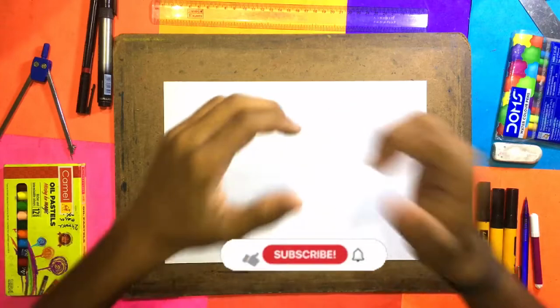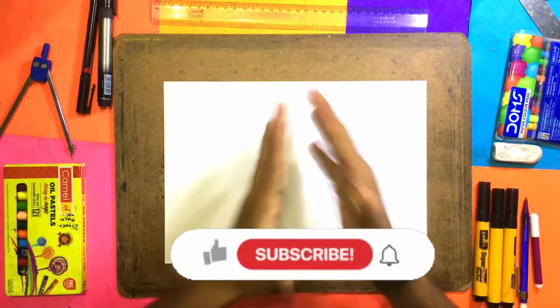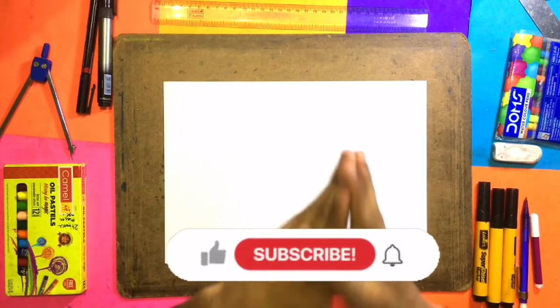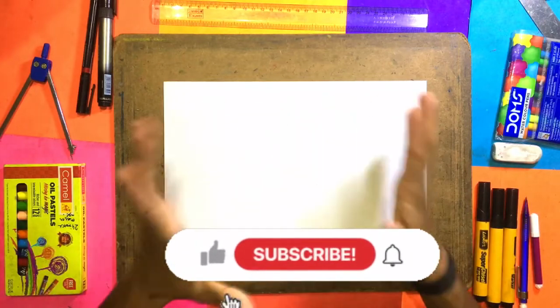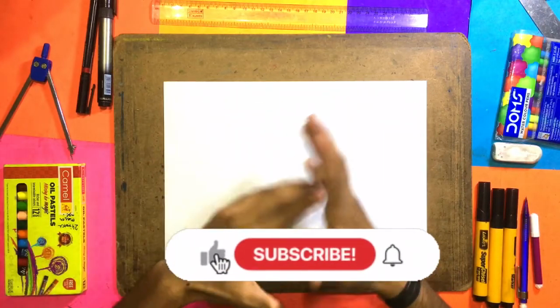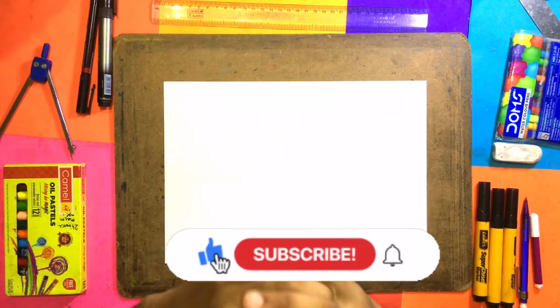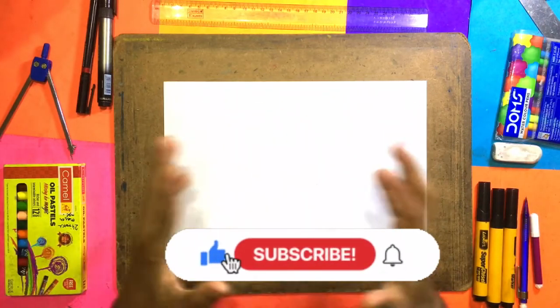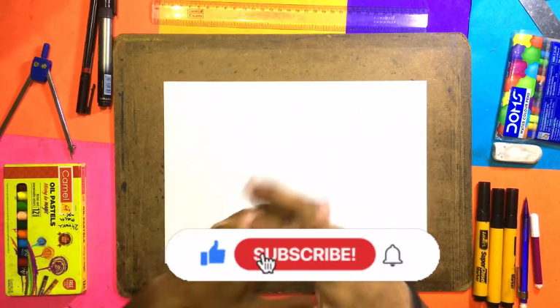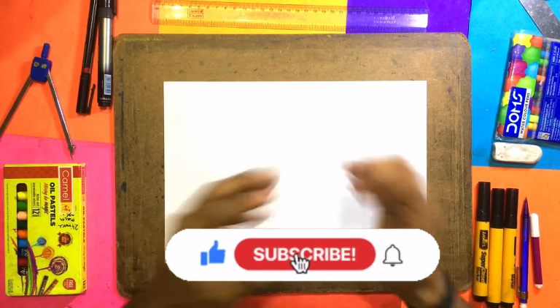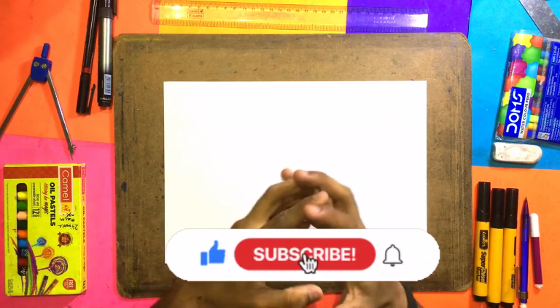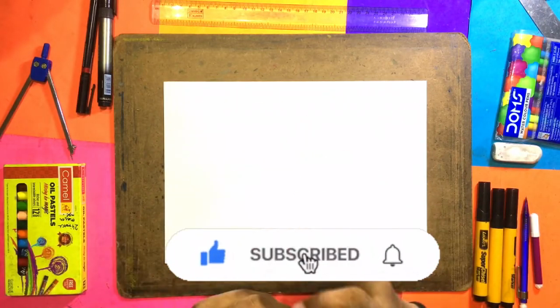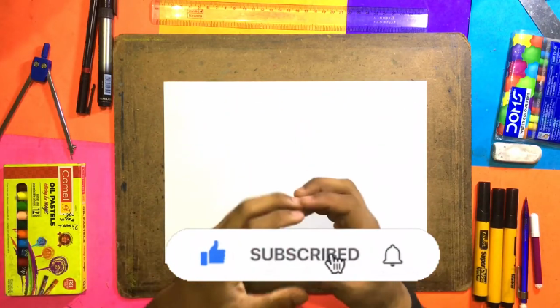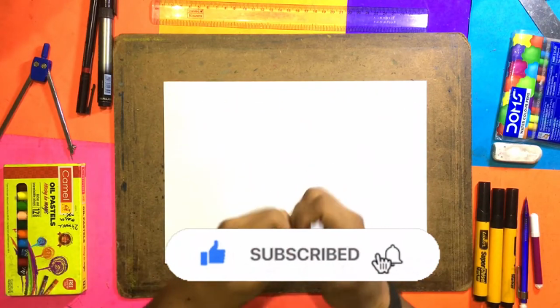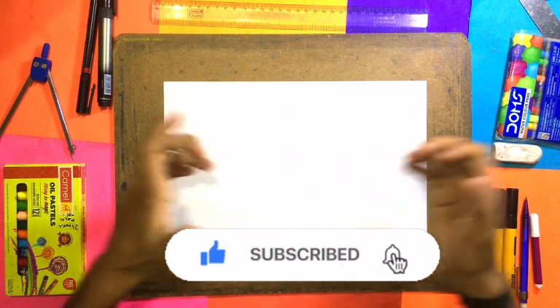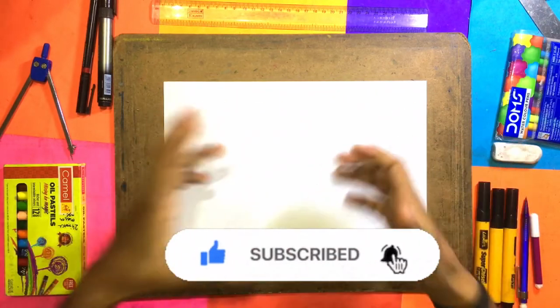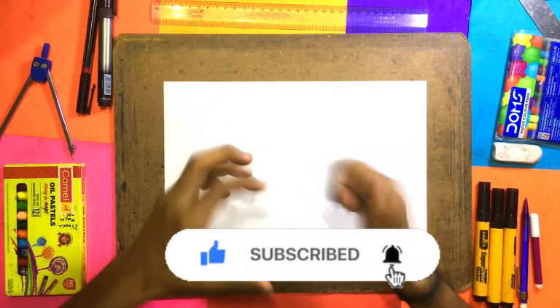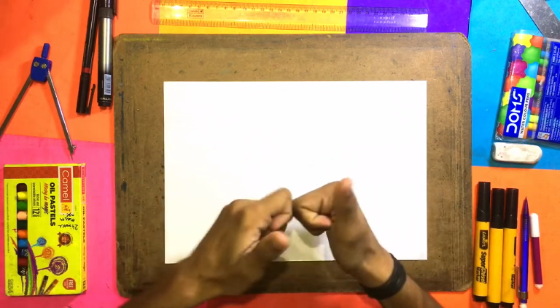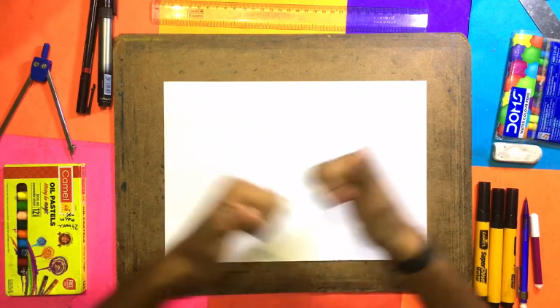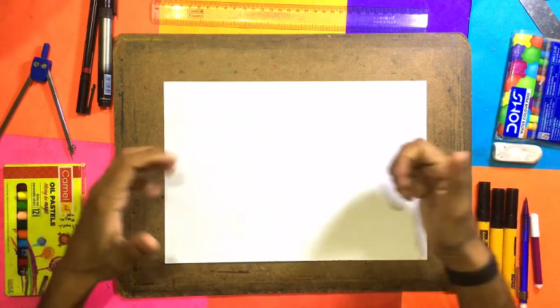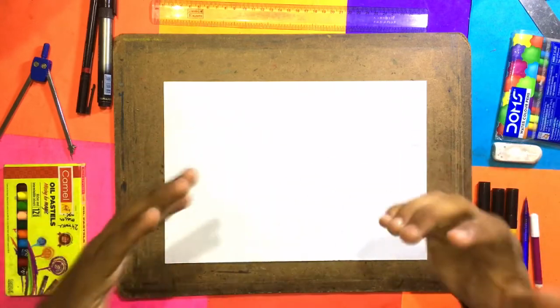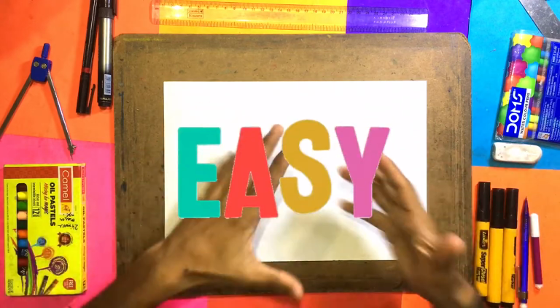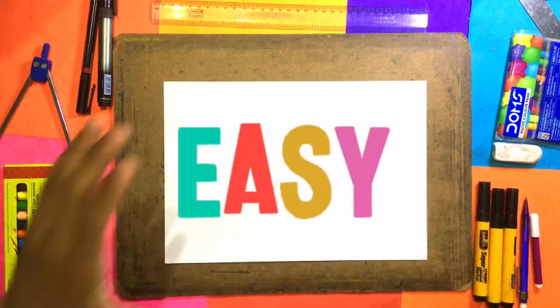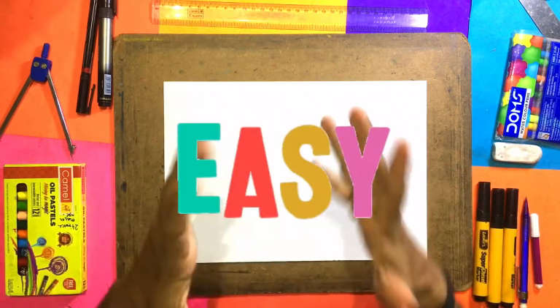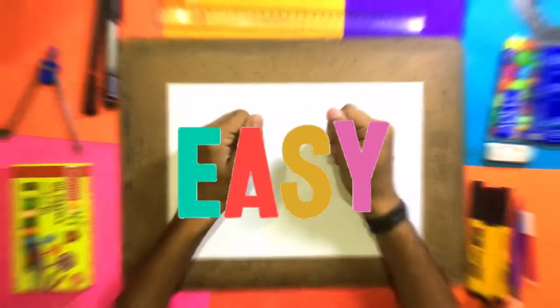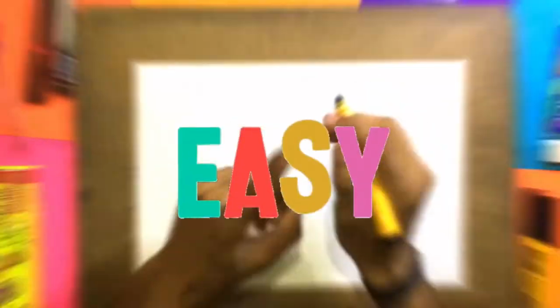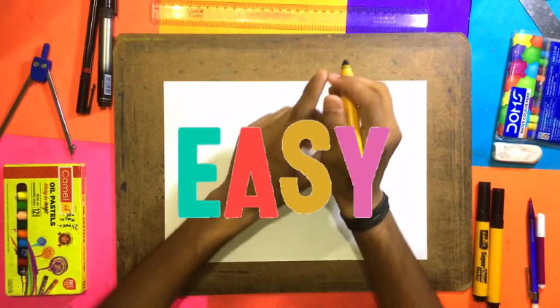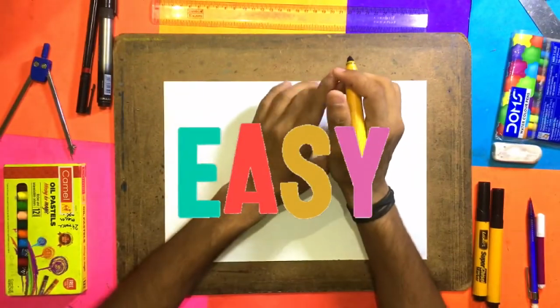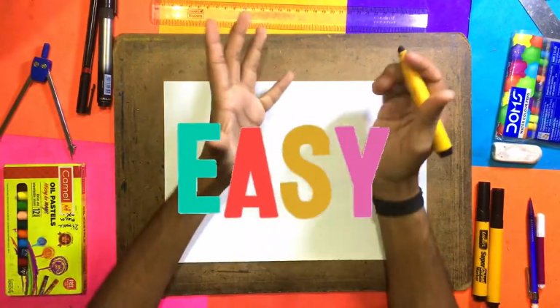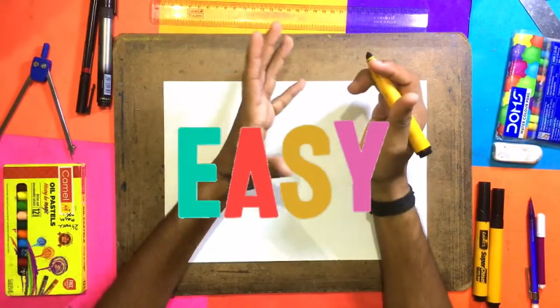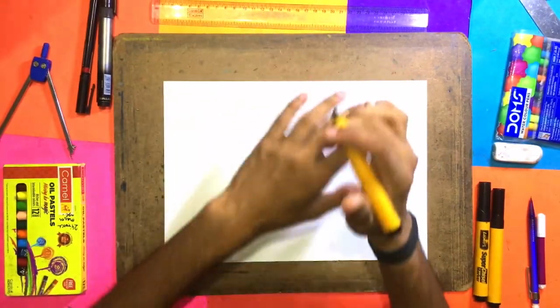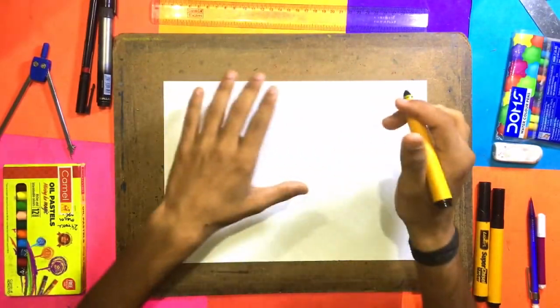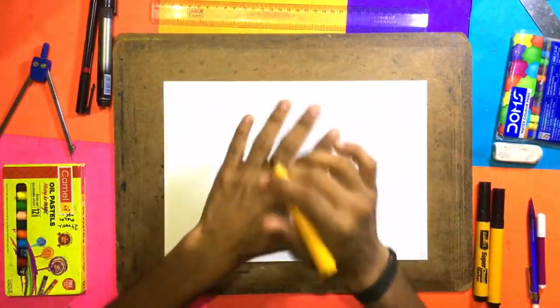Hello friends, welcome back to our video. Today we are going to make the envelope ring. It will be very cute and easy. Let's start this video. I am going to use the marker, but you can use a normal pencil.